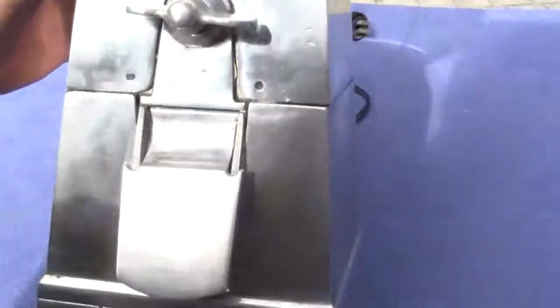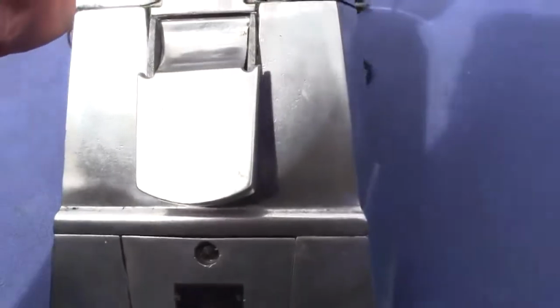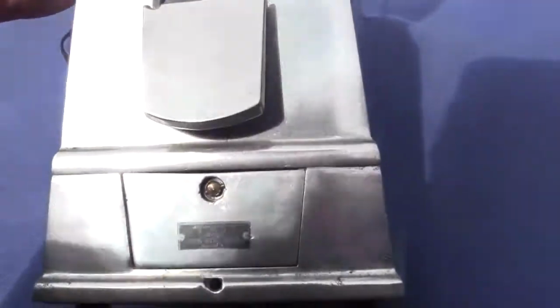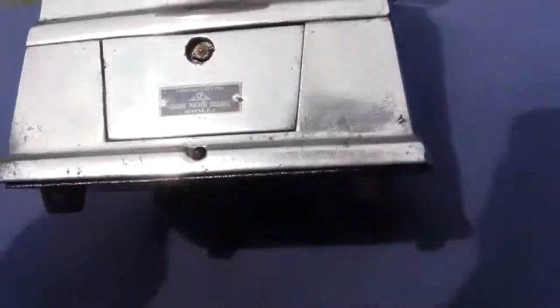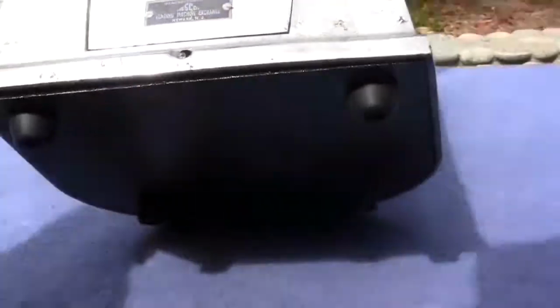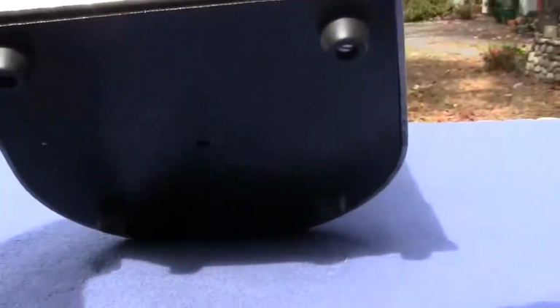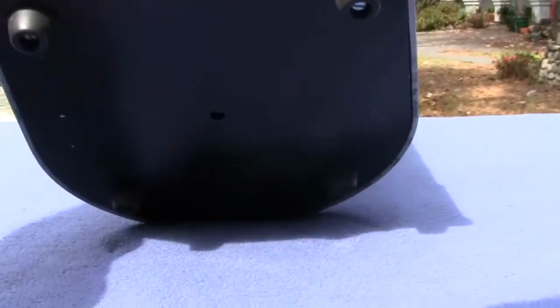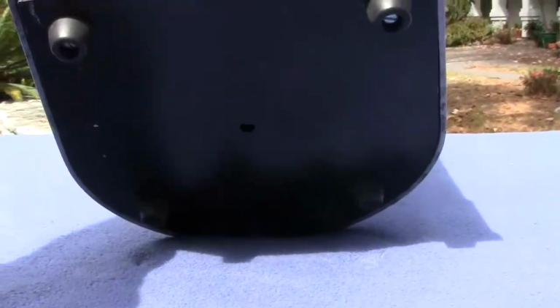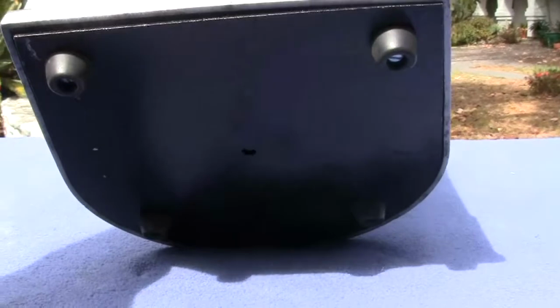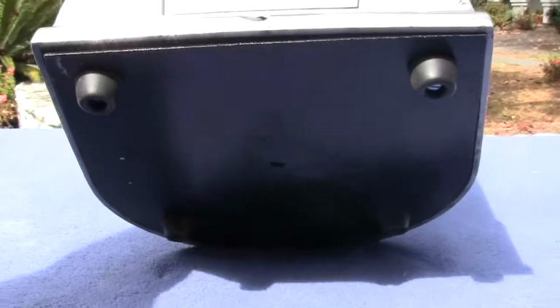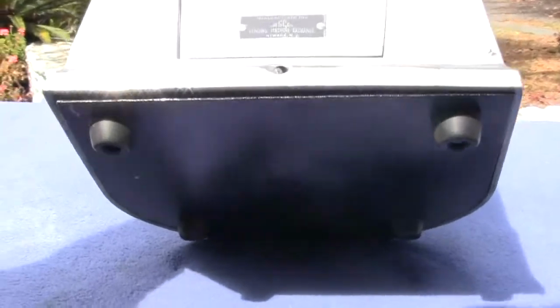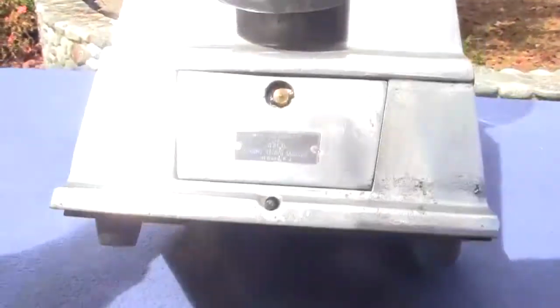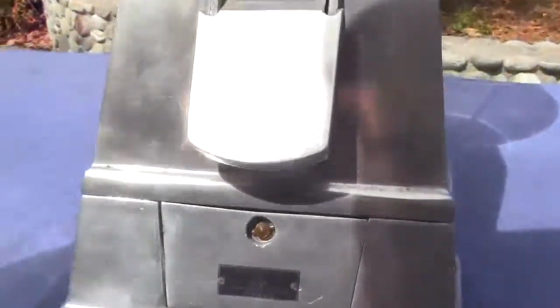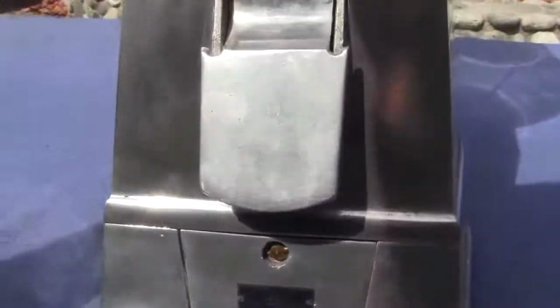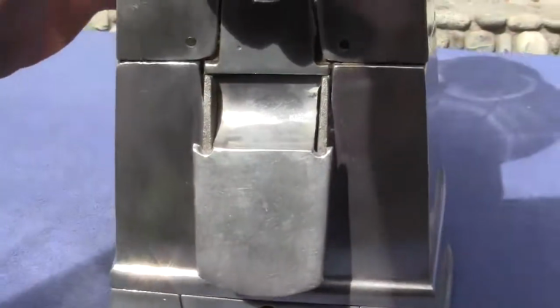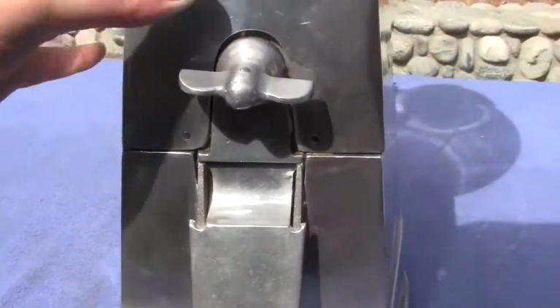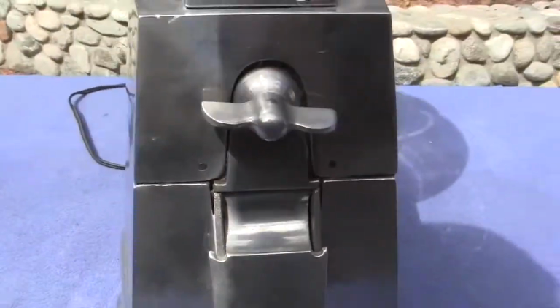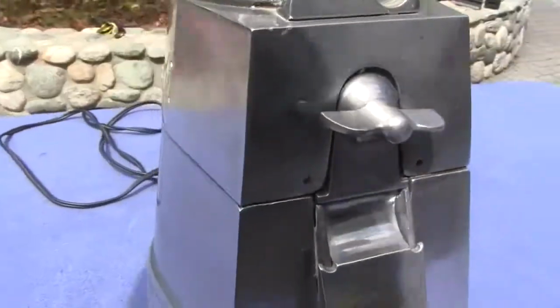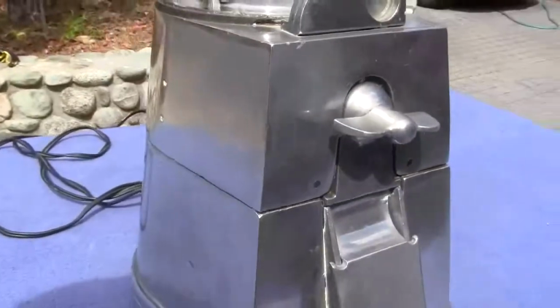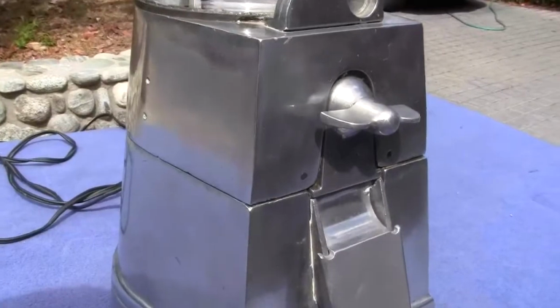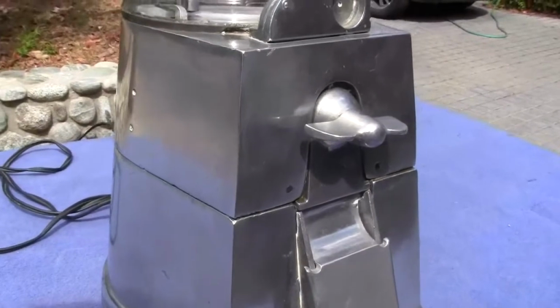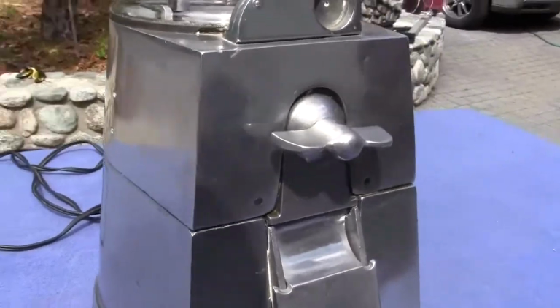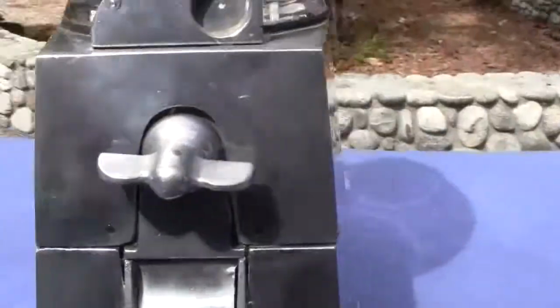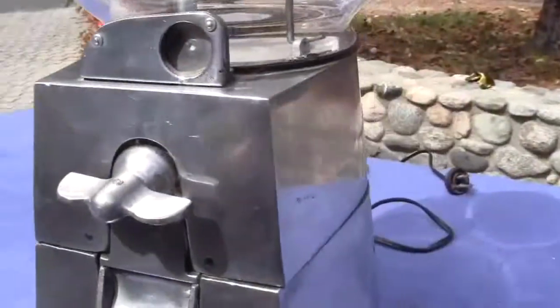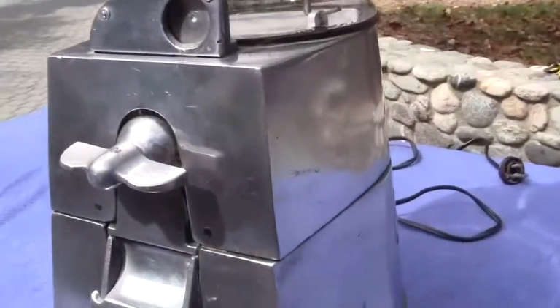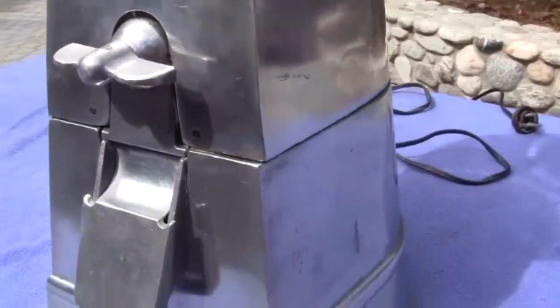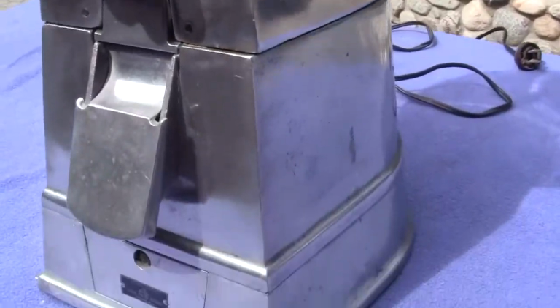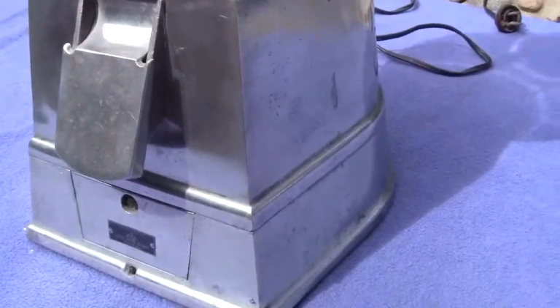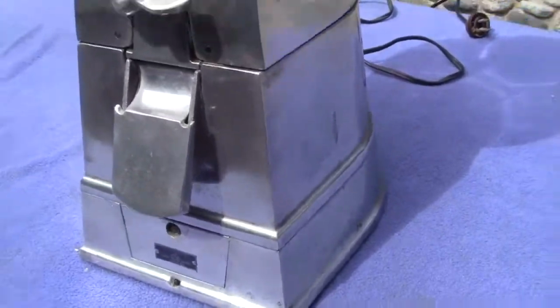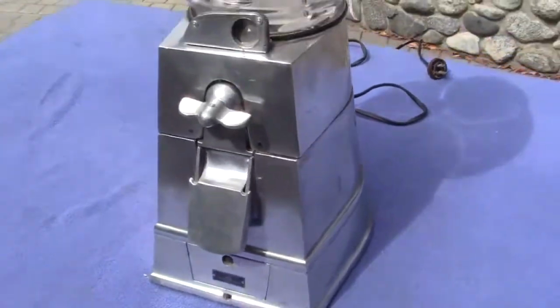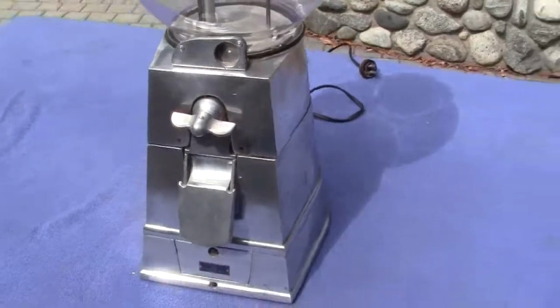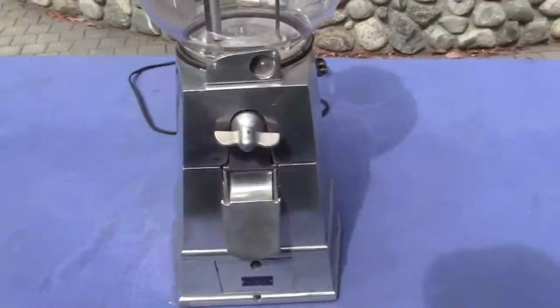I'll flip it back so you can see the bottom plate. It's got the rubber feet on it. The machine is unrestored, so if you want to polish it up, these polish up very nicely, or you can paint them.